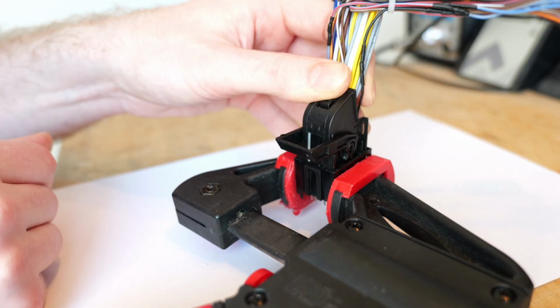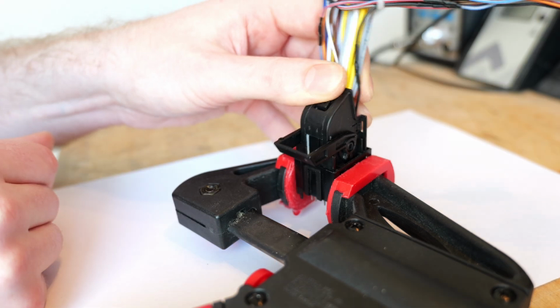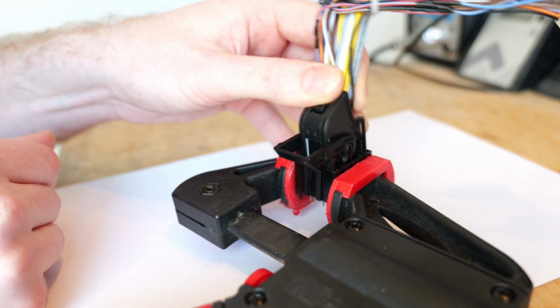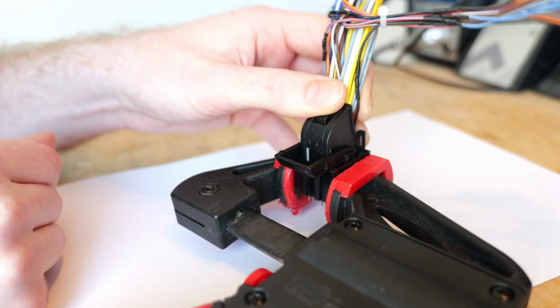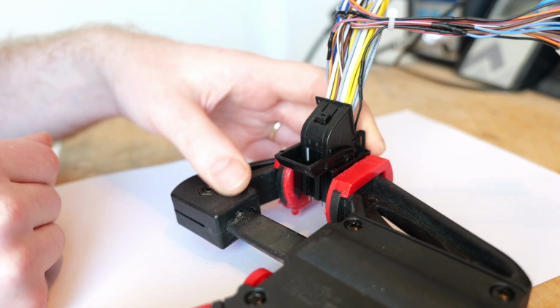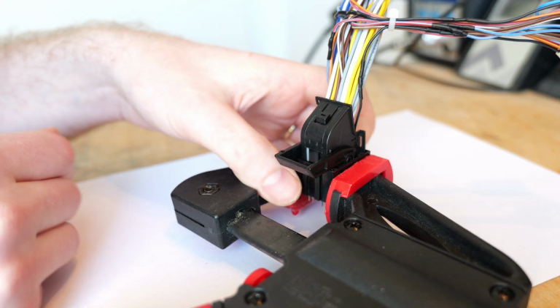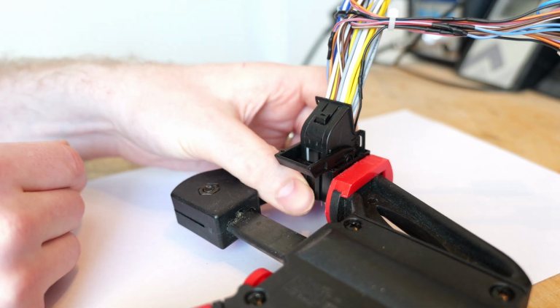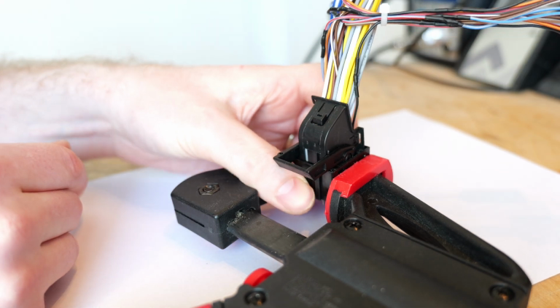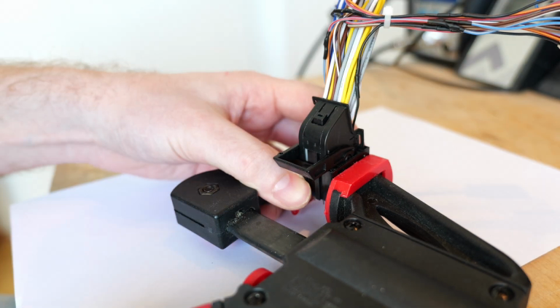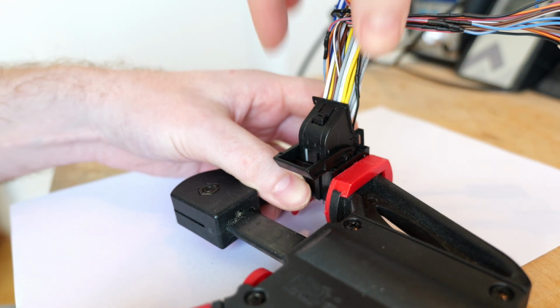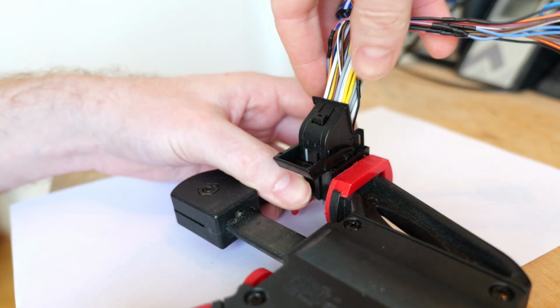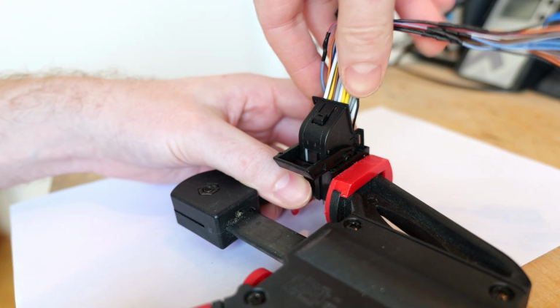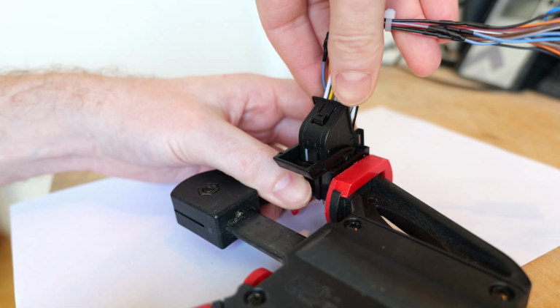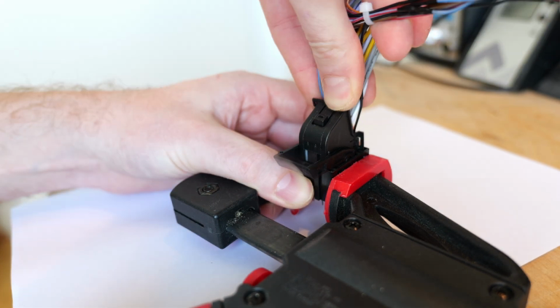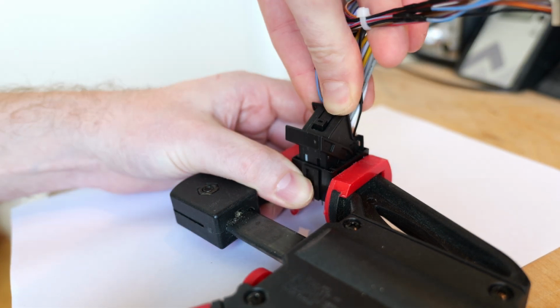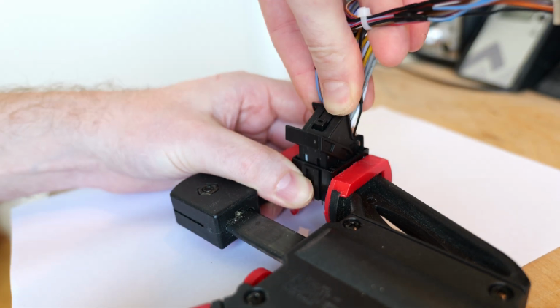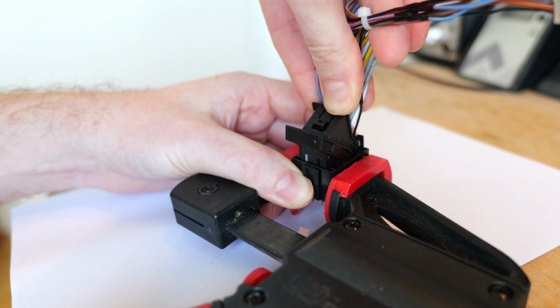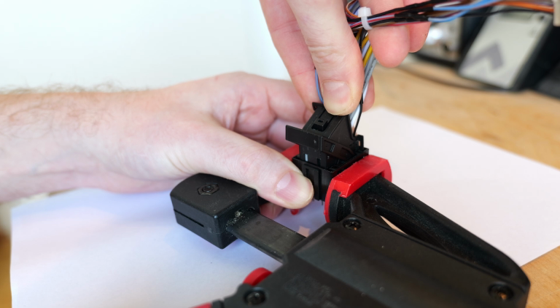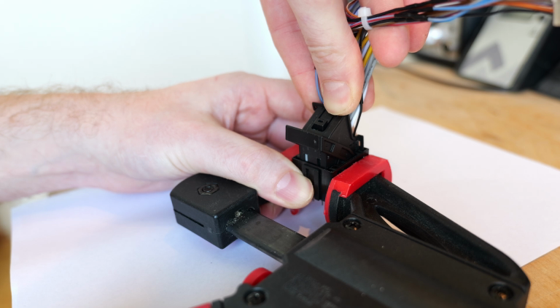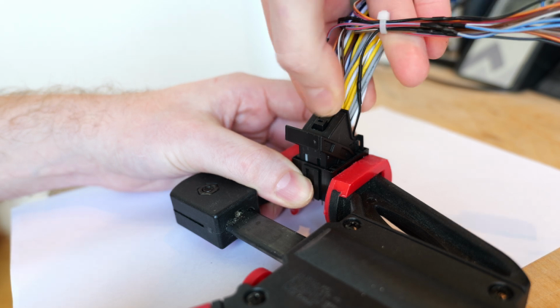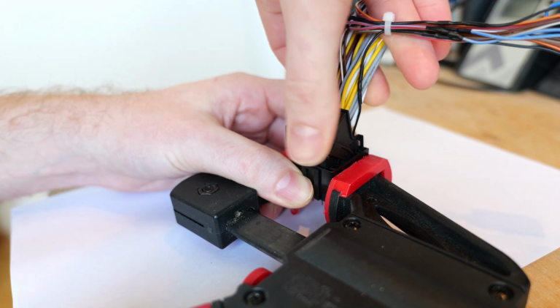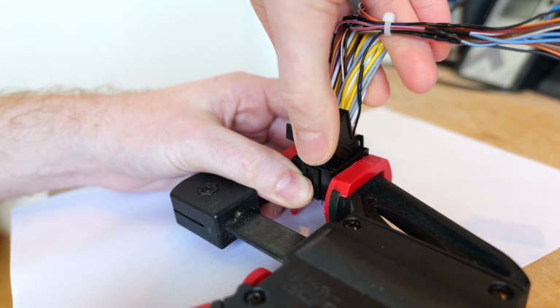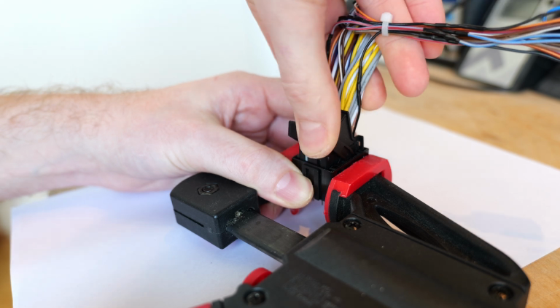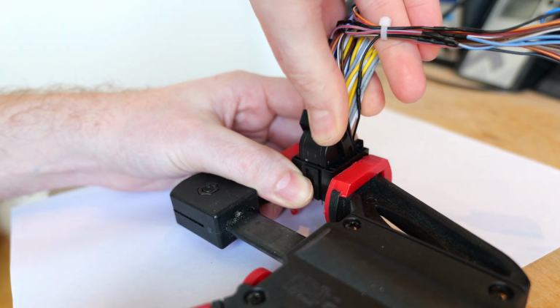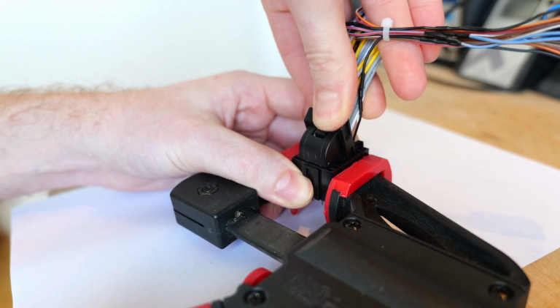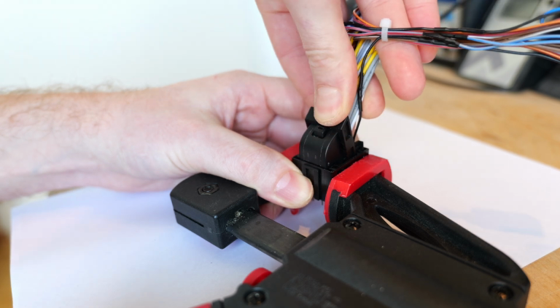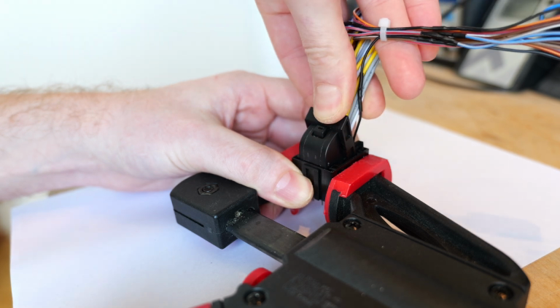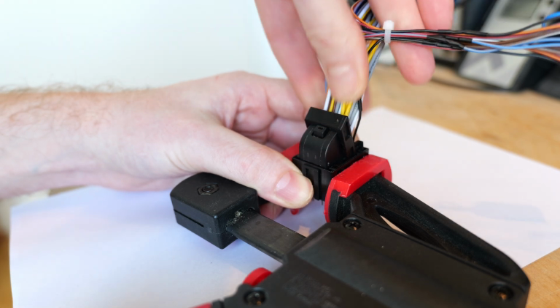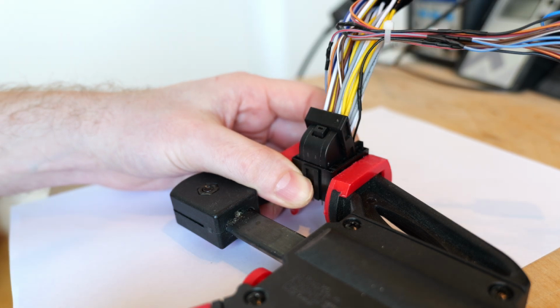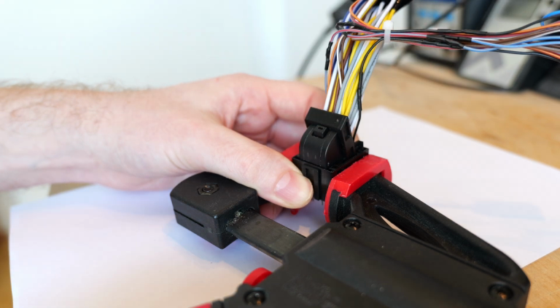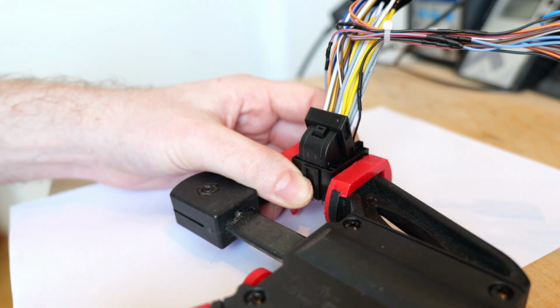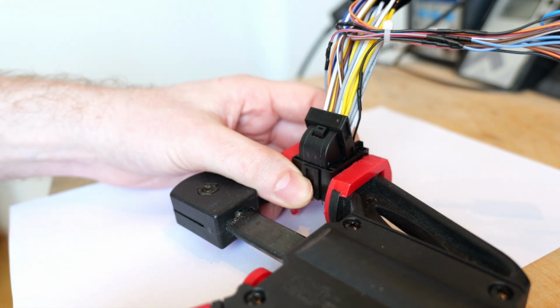Let's reattach the harness. When you push the plug in, you will feel the lever move. Now you can close the lever completely and the plug is back in.